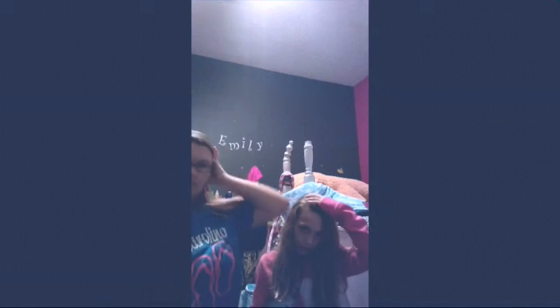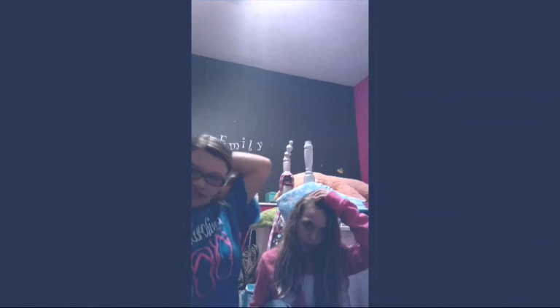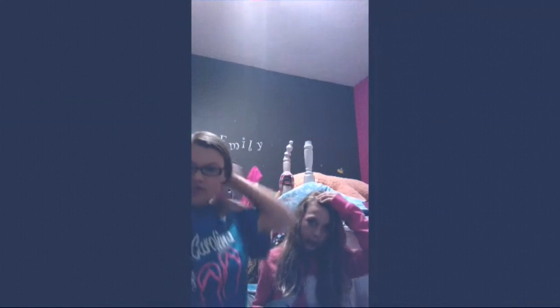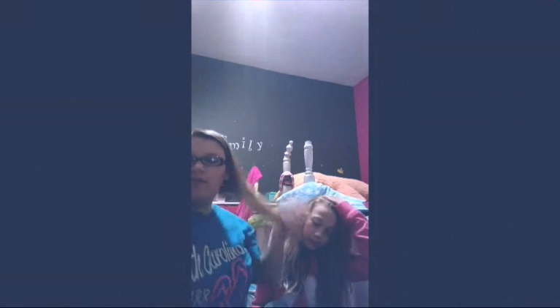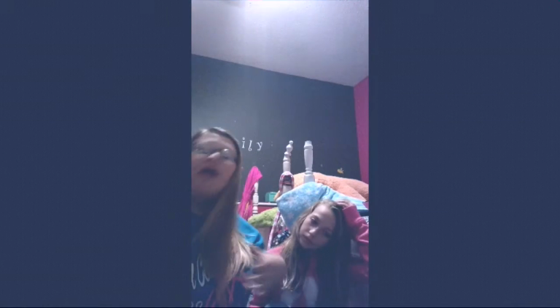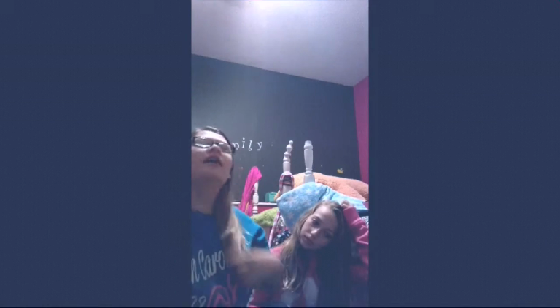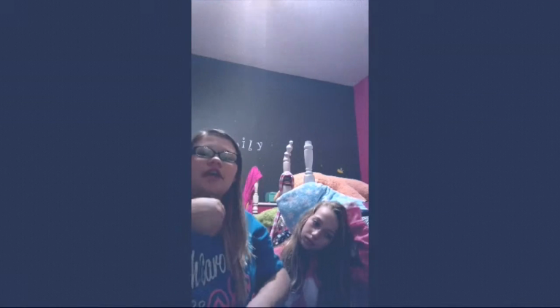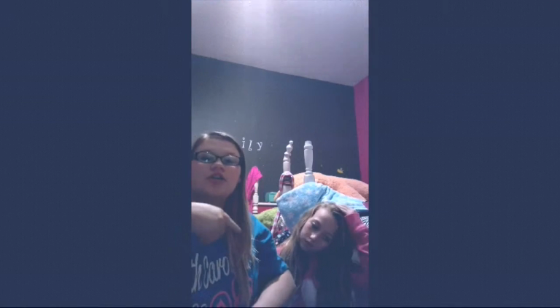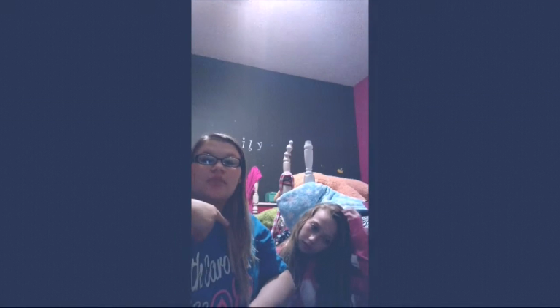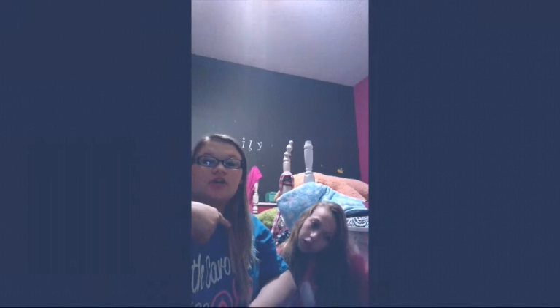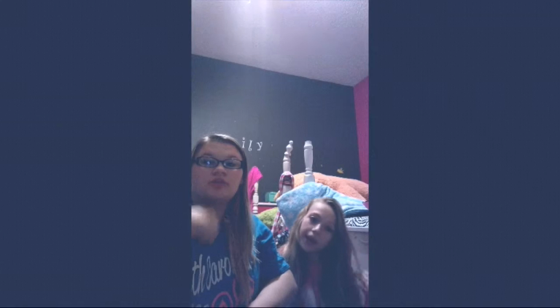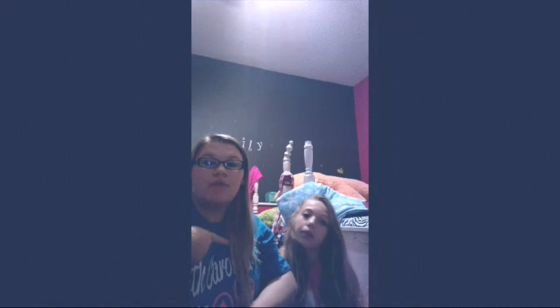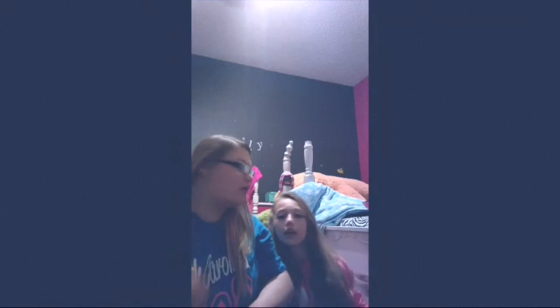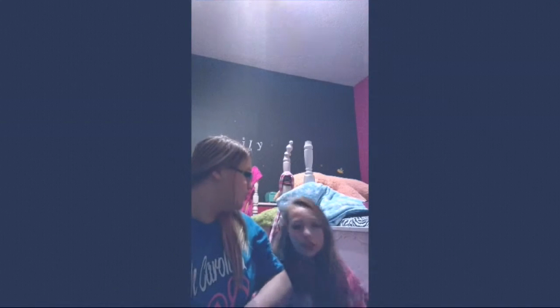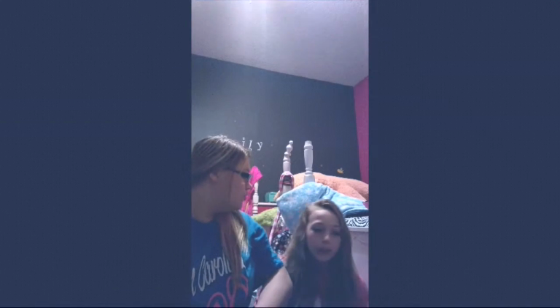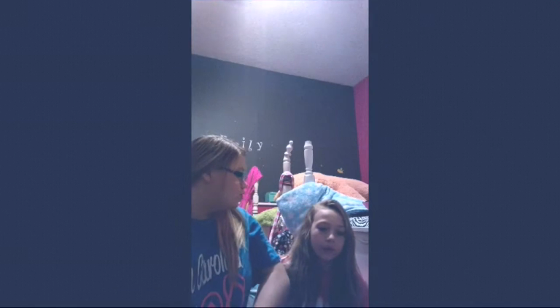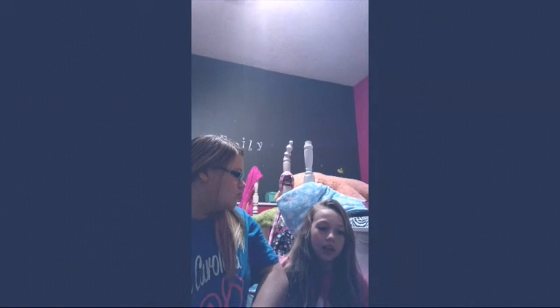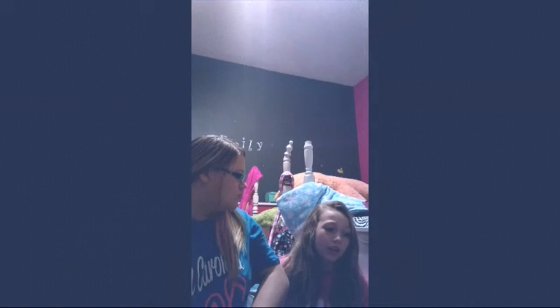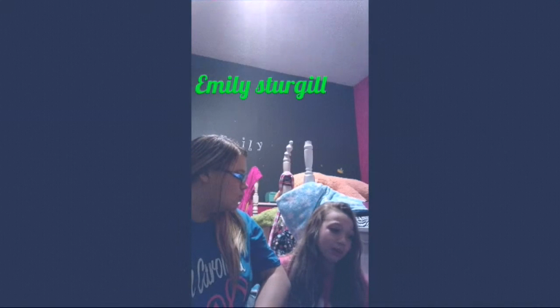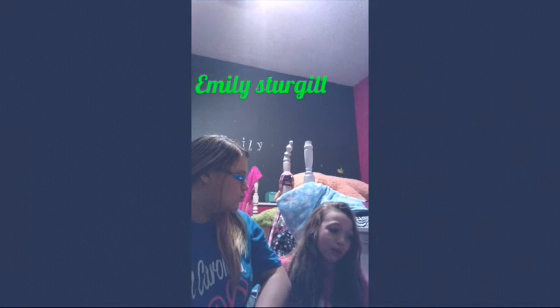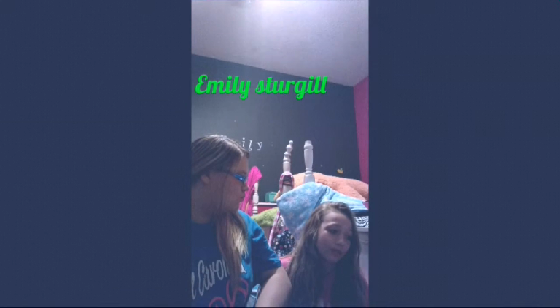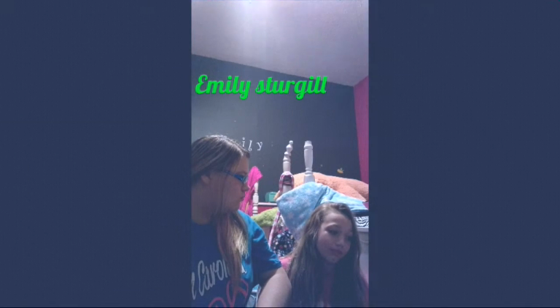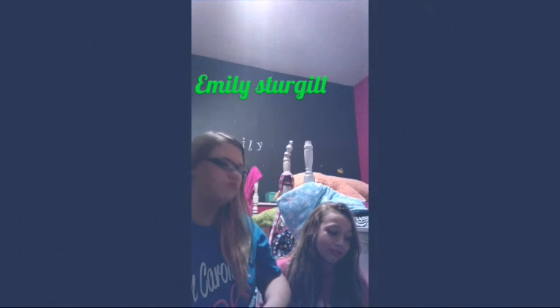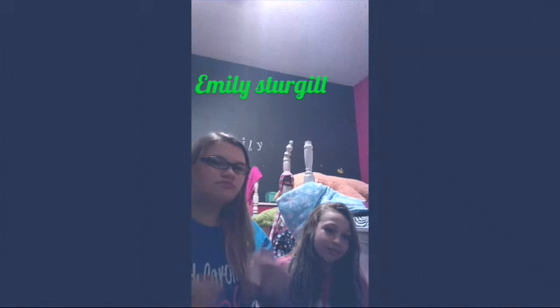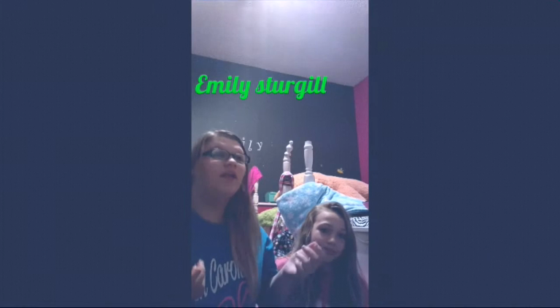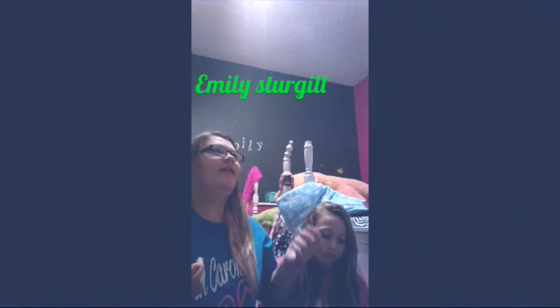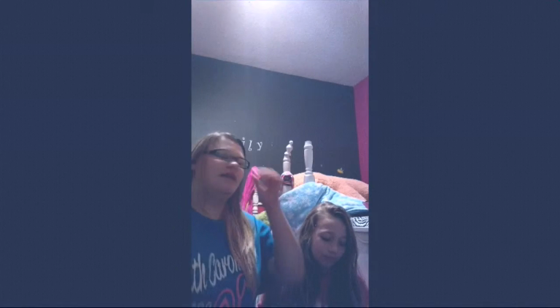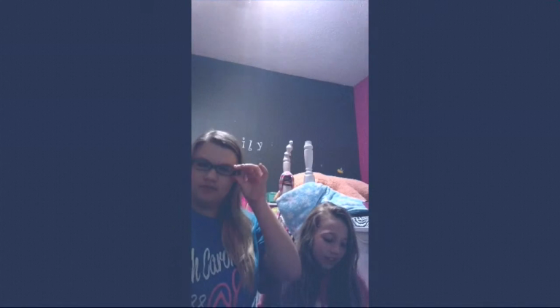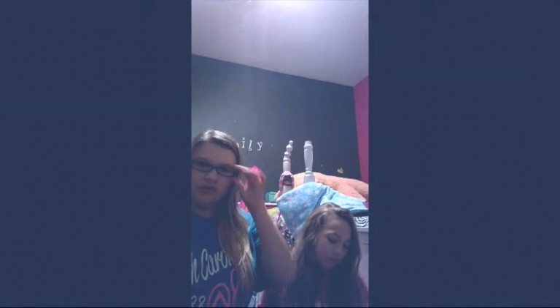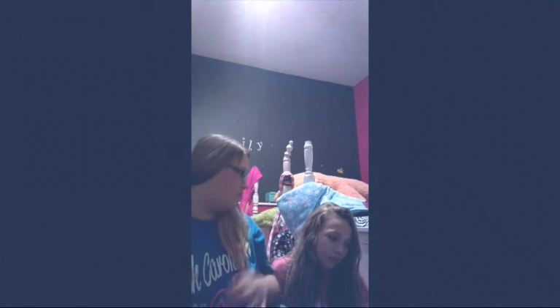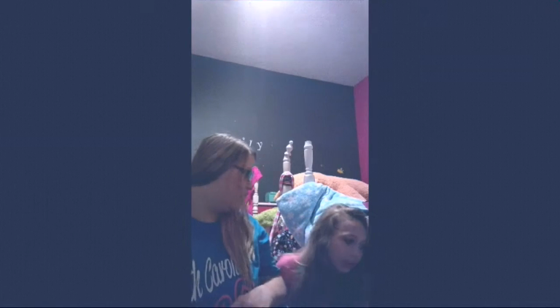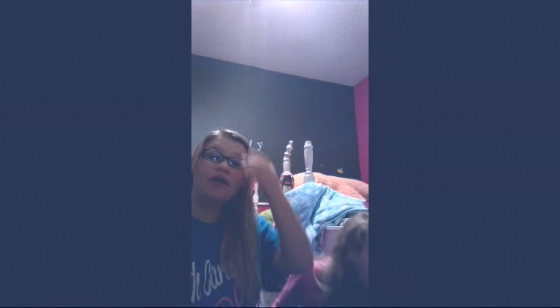Can you check out my channel? Go check out her channel, Emily Sturgill, and subscribe to her. And my other channel — I forgot what it's called. Well, I can do it then. You got it, and I have a new channel.